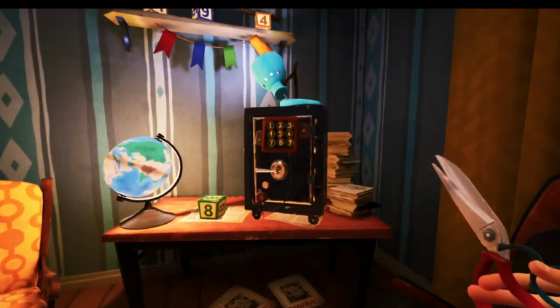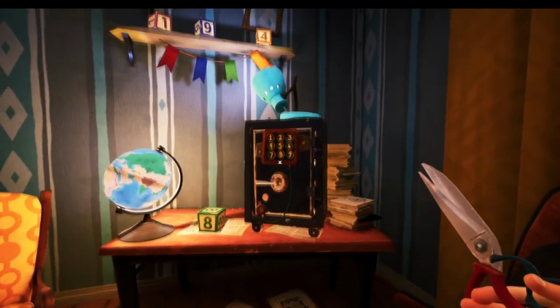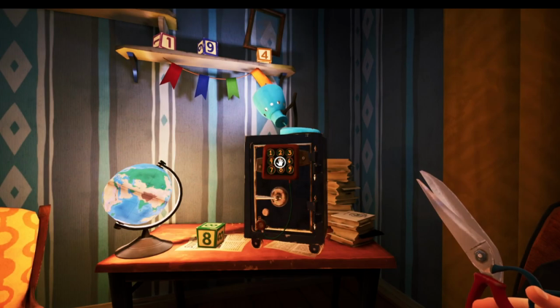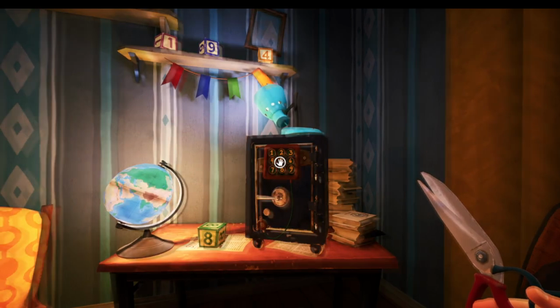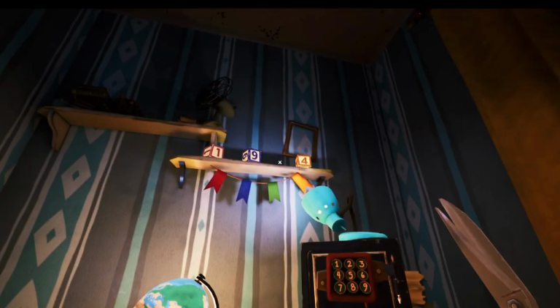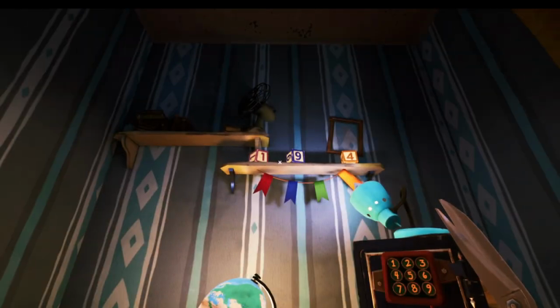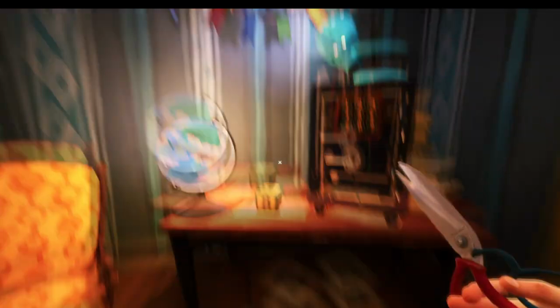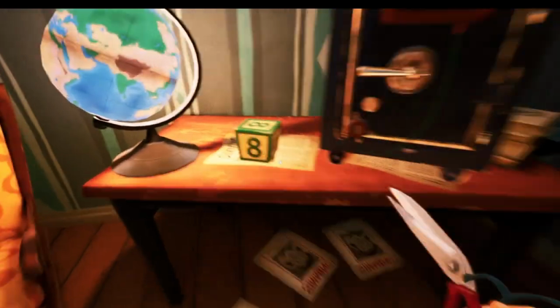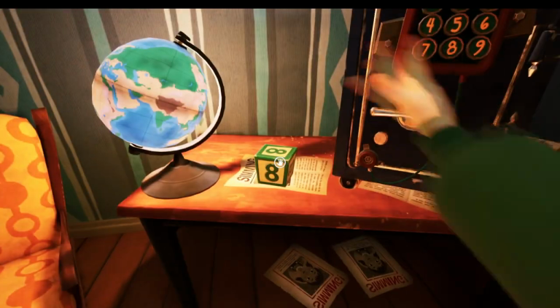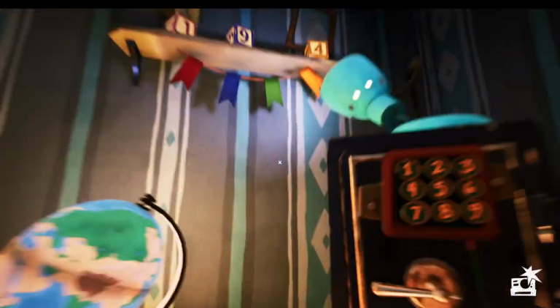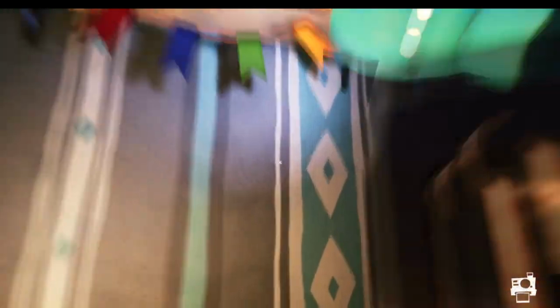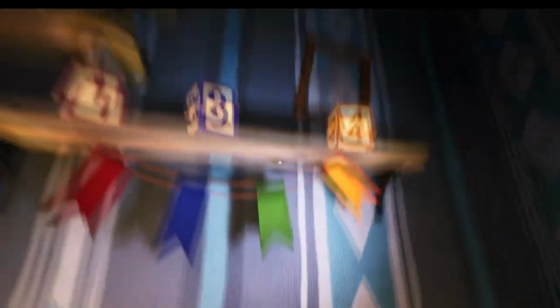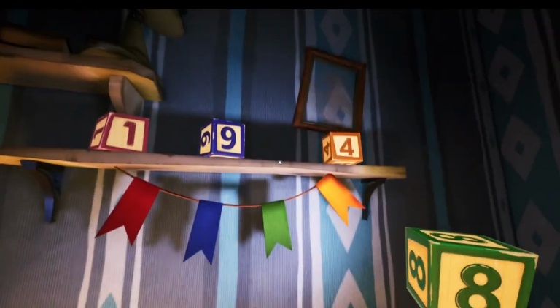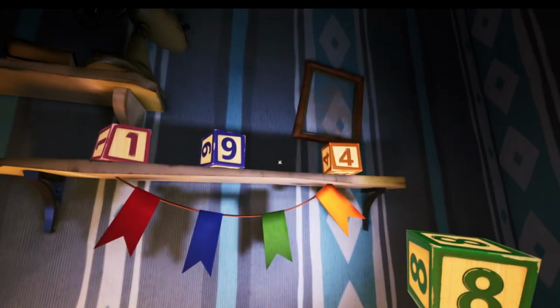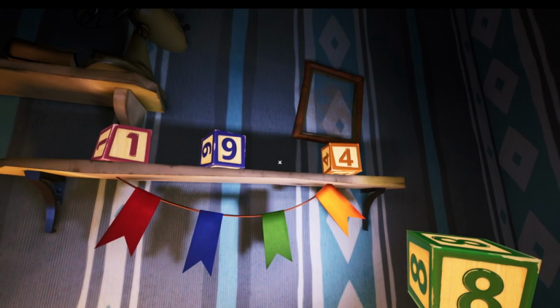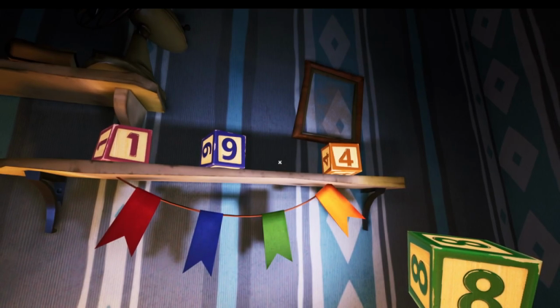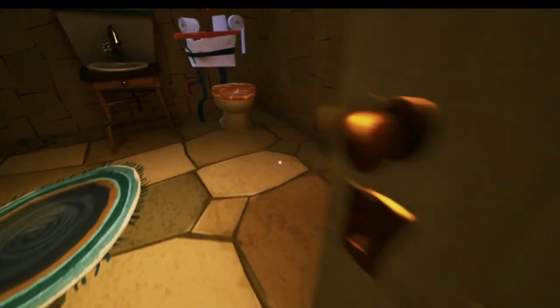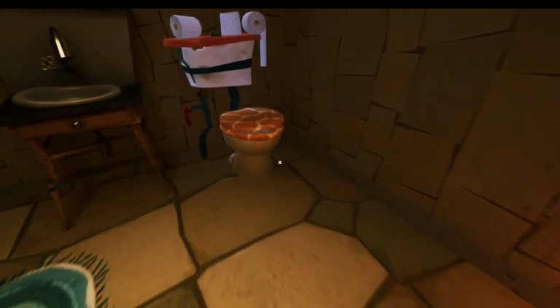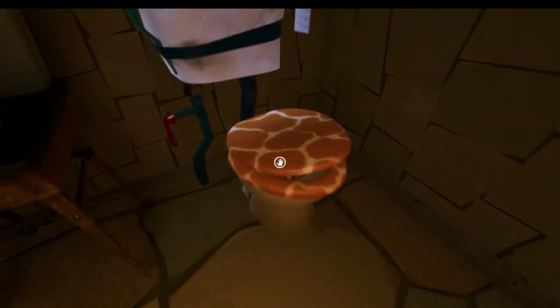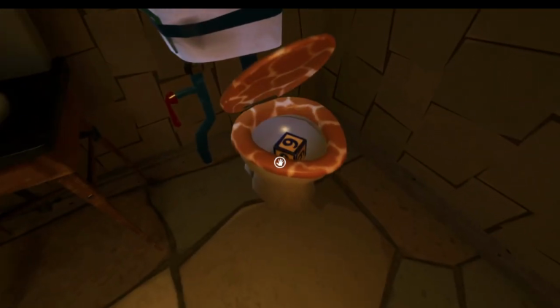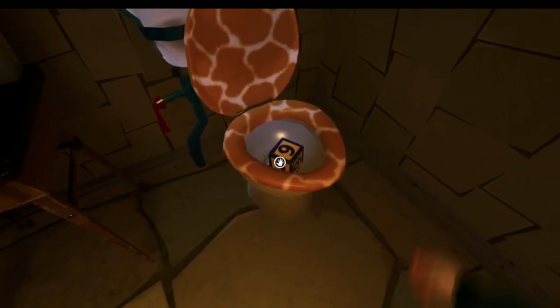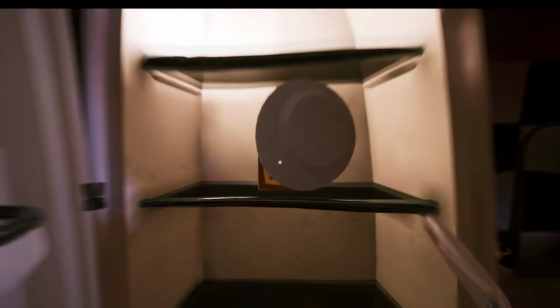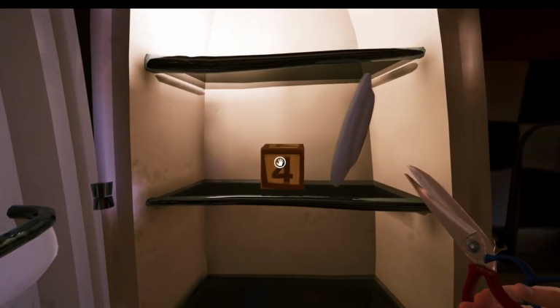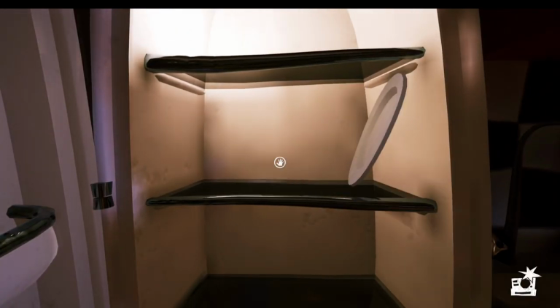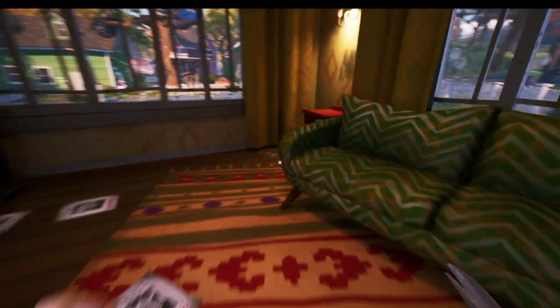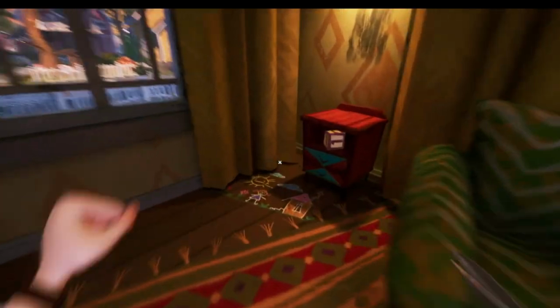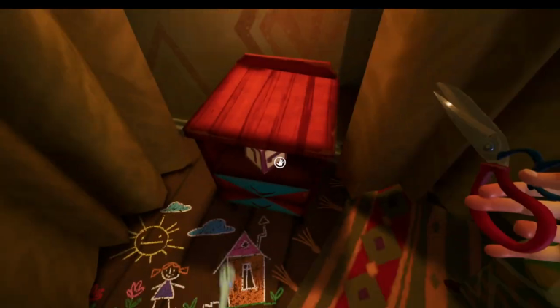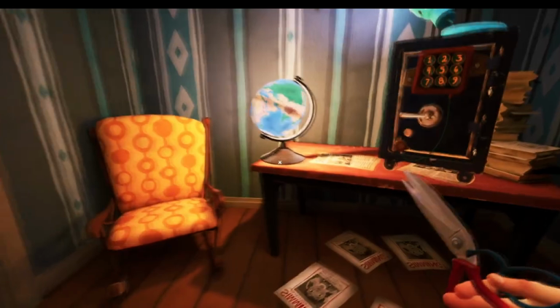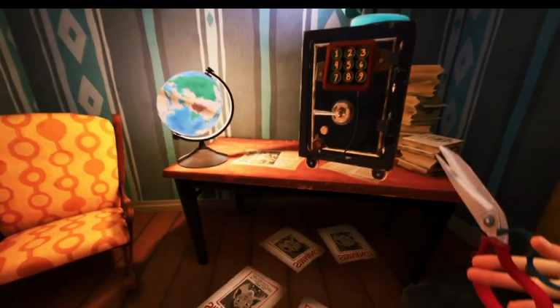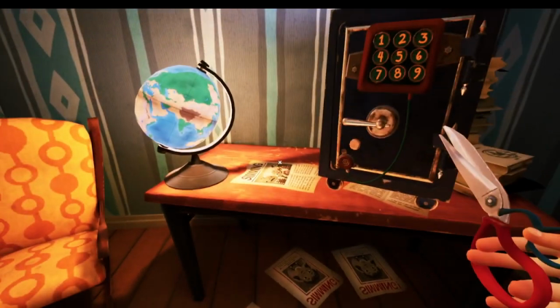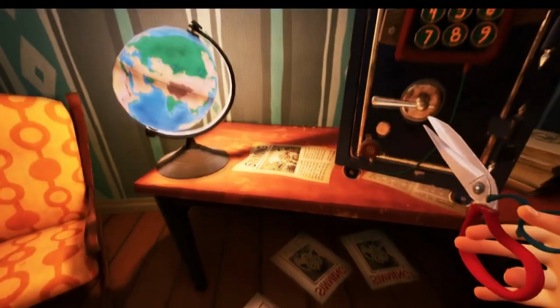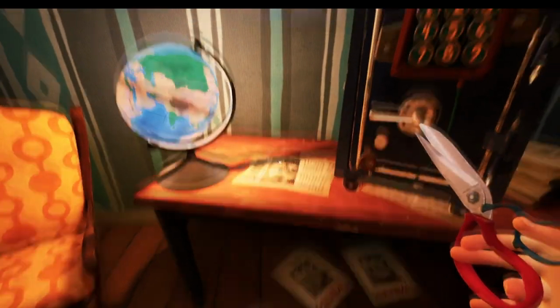There's a safe that needs to be opened by finding four blocks. The four blocks are 1, 9, 8, and 4 — and that's the code. The blocks are found in the toilet, in the fridge, and by the front window of this room. The final block is found on the desk.